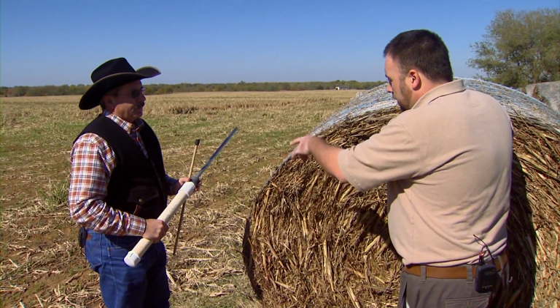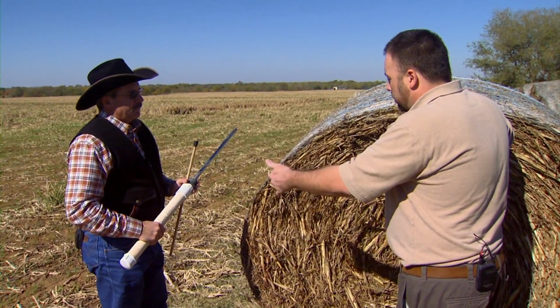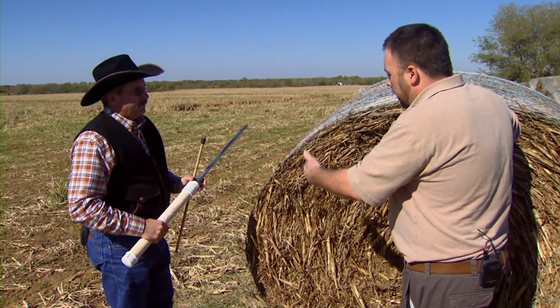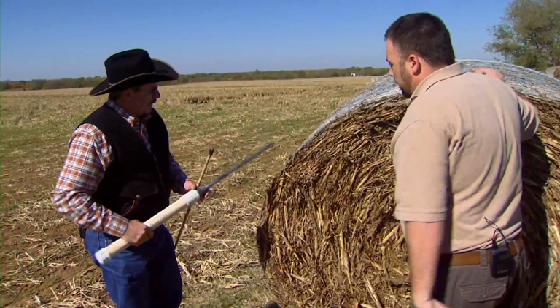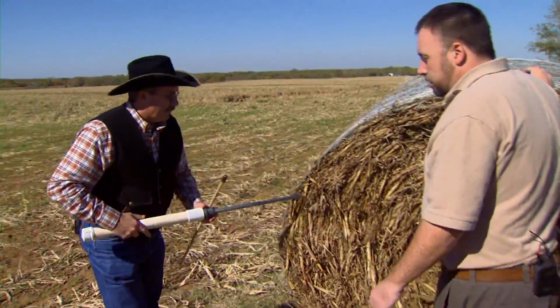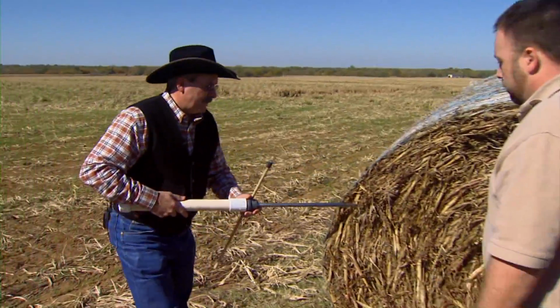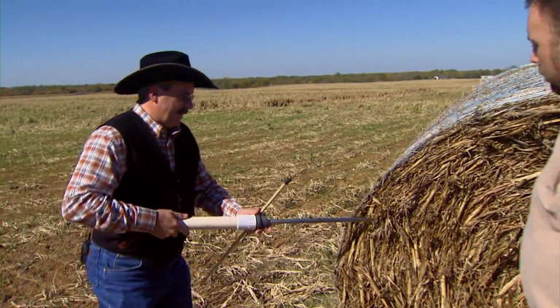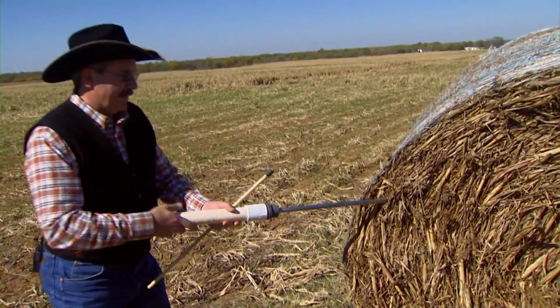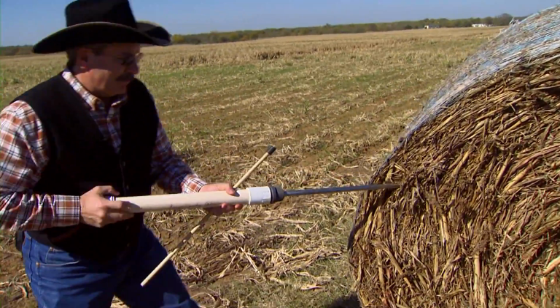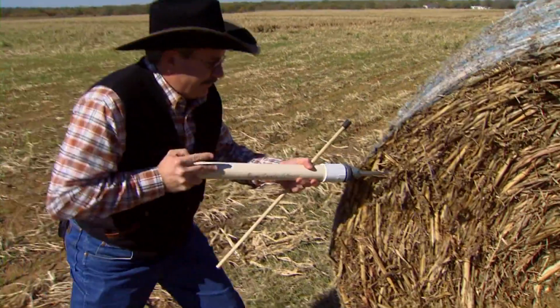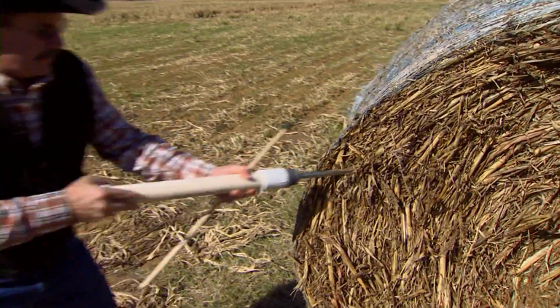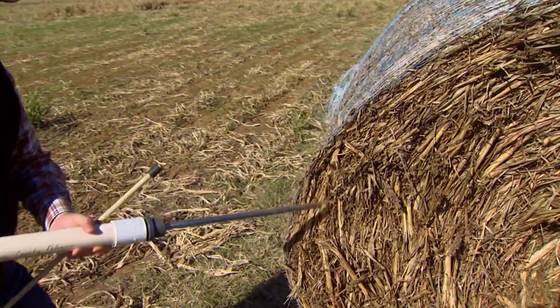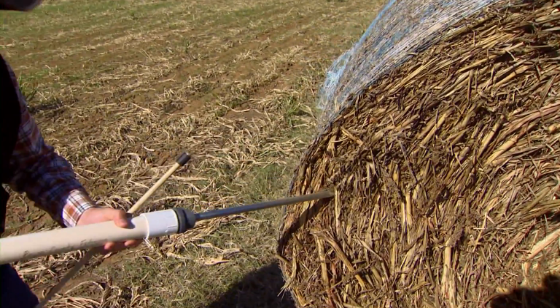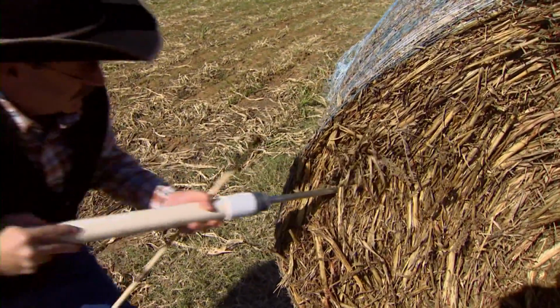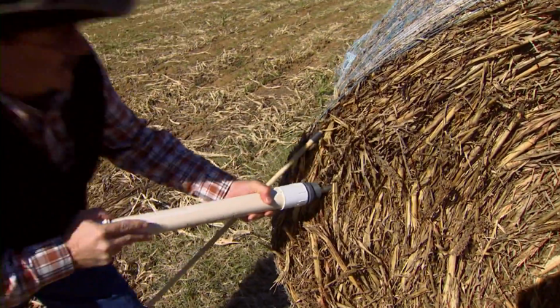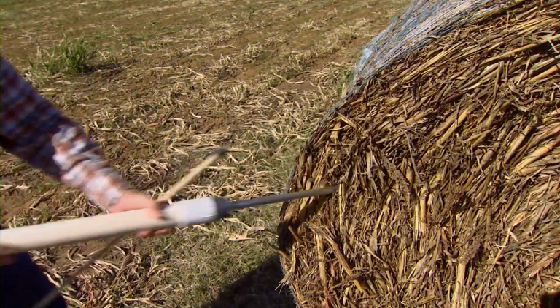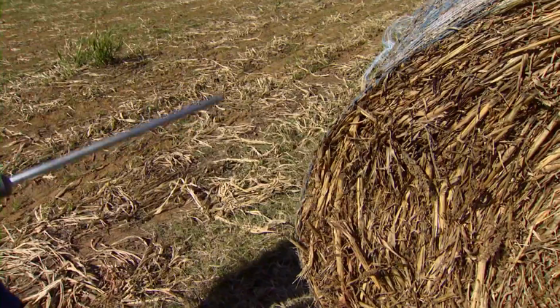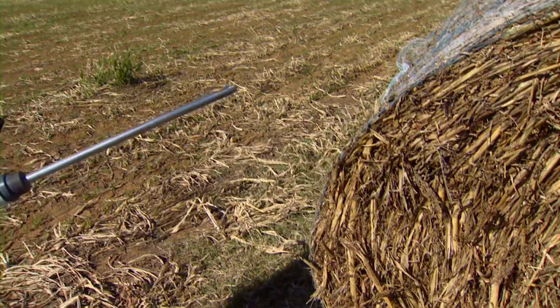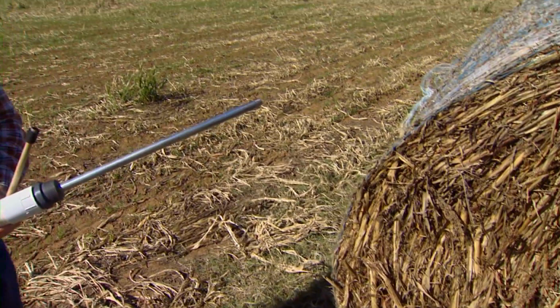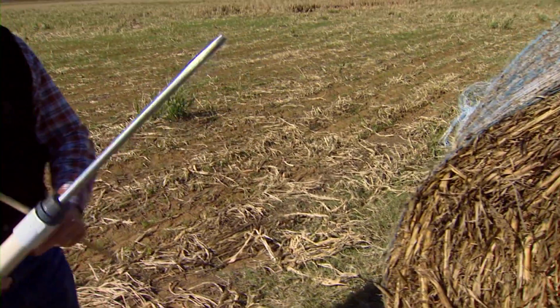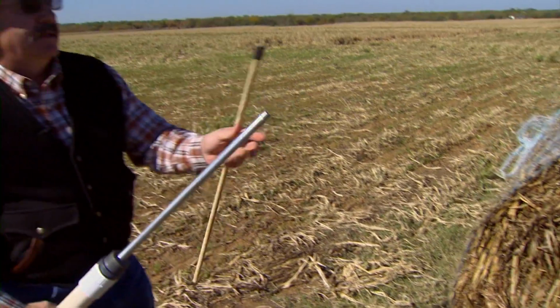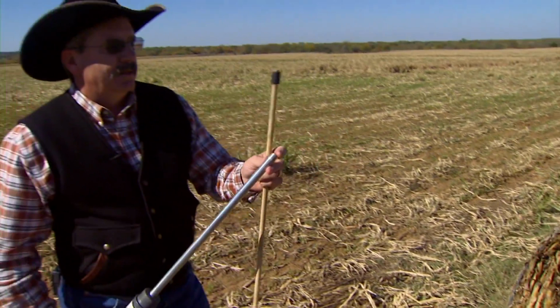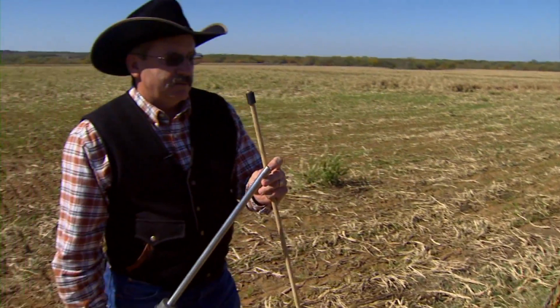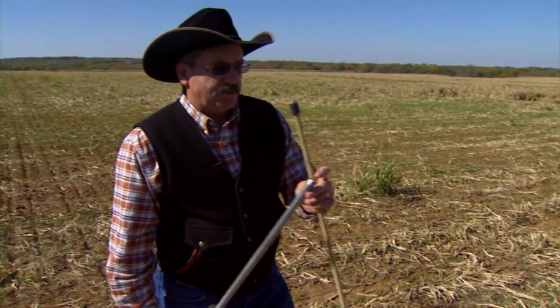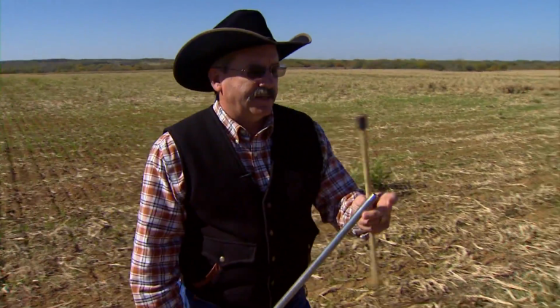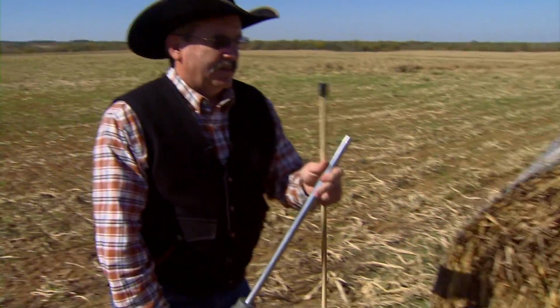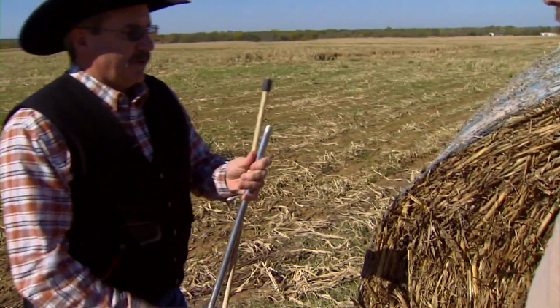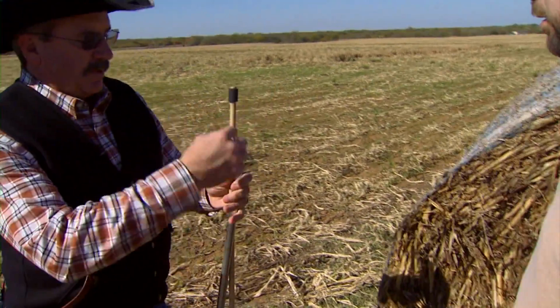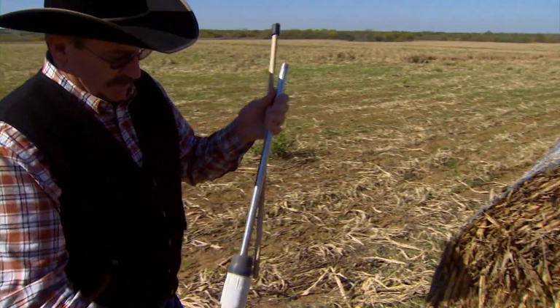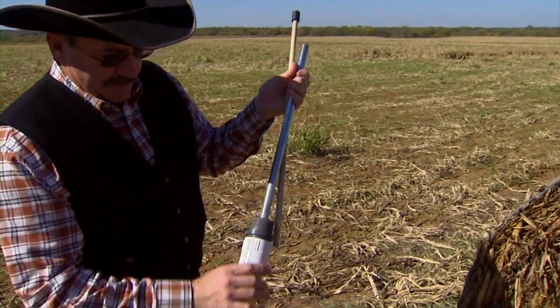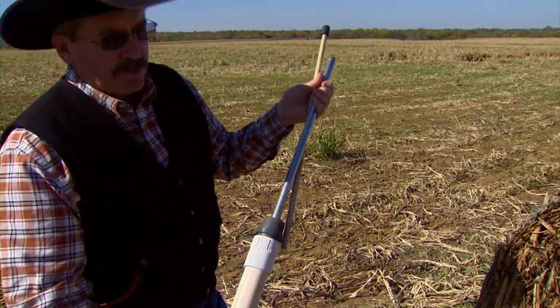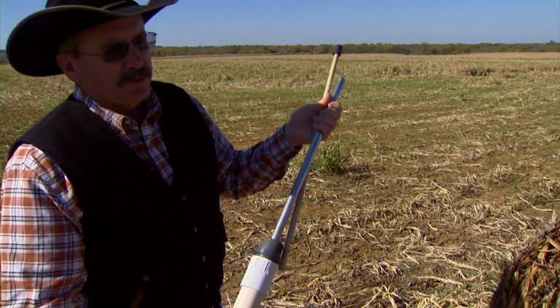Now, with this kind of sampler, how do we get in there — is it just pure force? Well, just kind of pure force, just shoving it into that bale. That spike — then you've got a ramrod and you push it back into this holding tube.